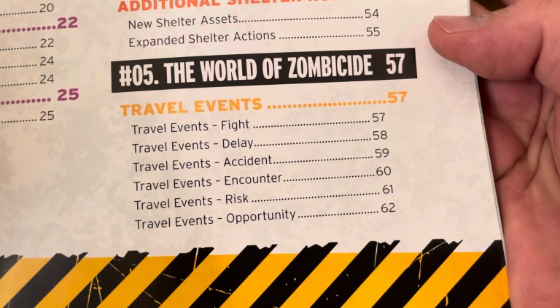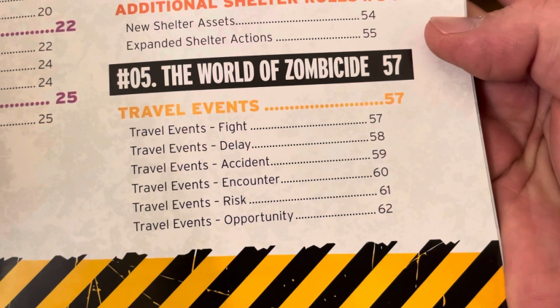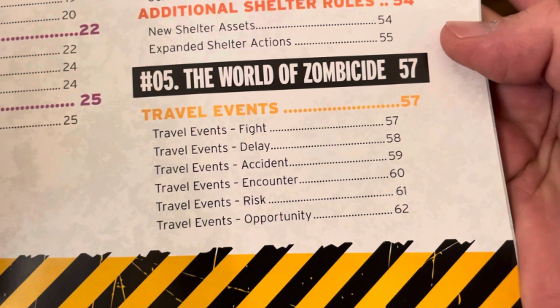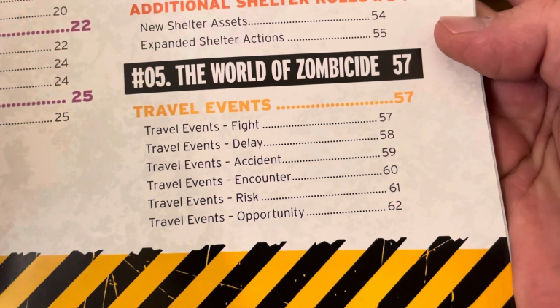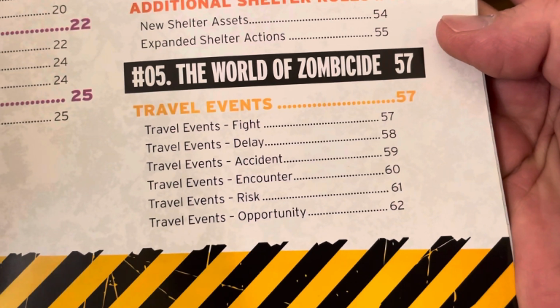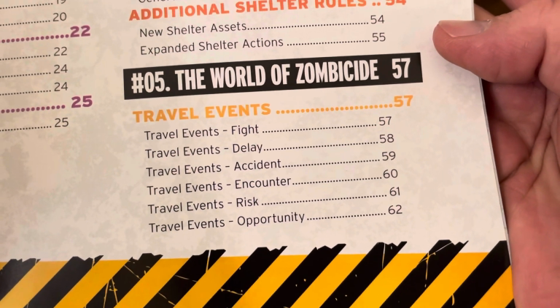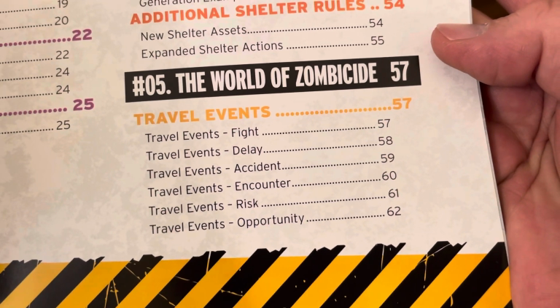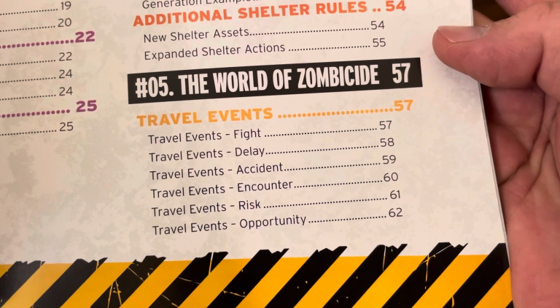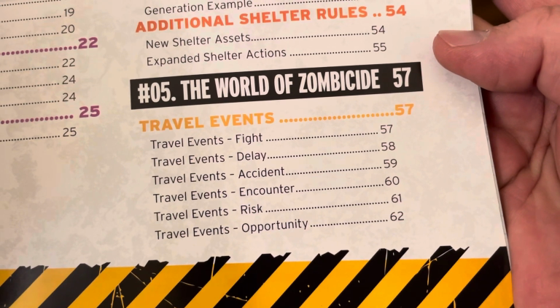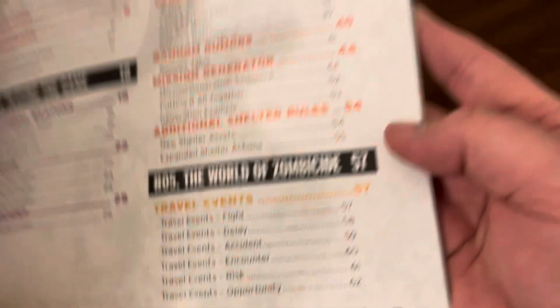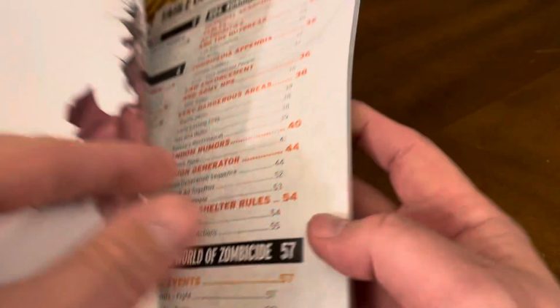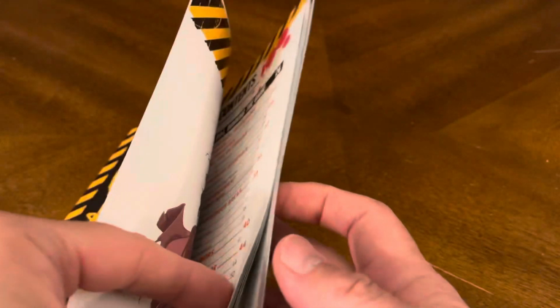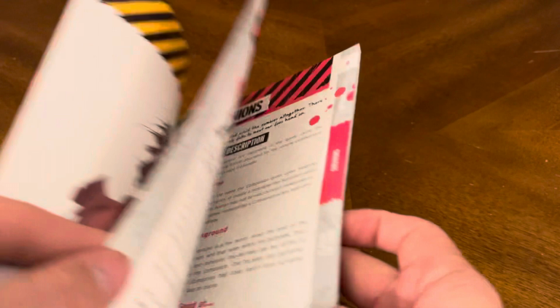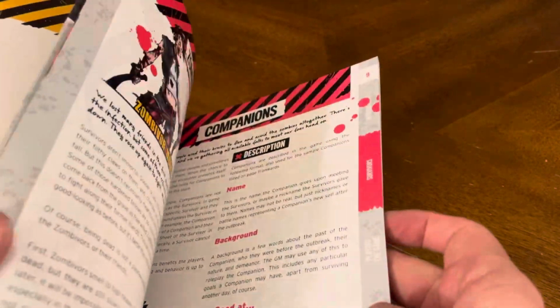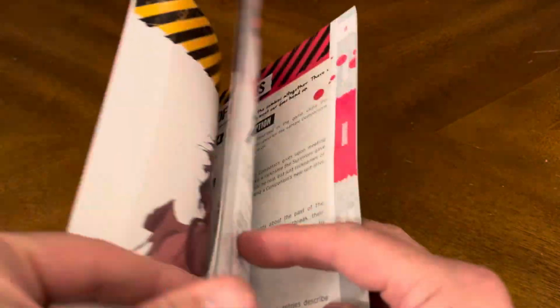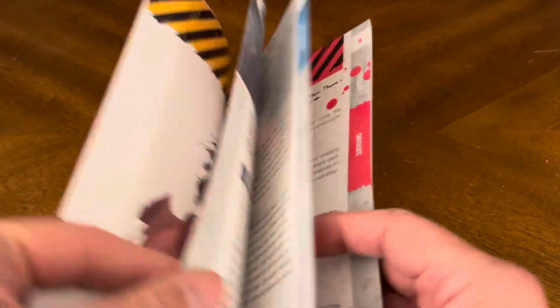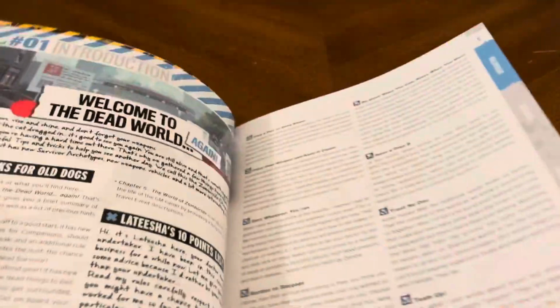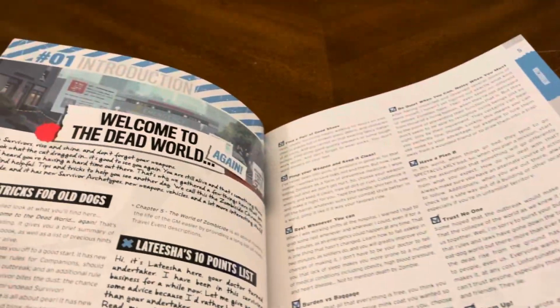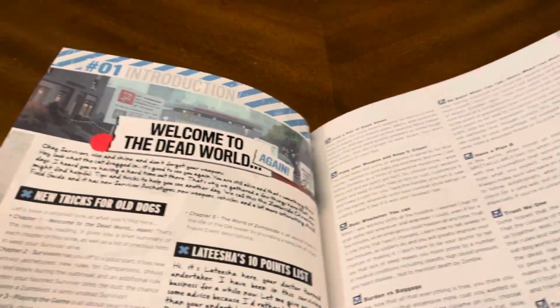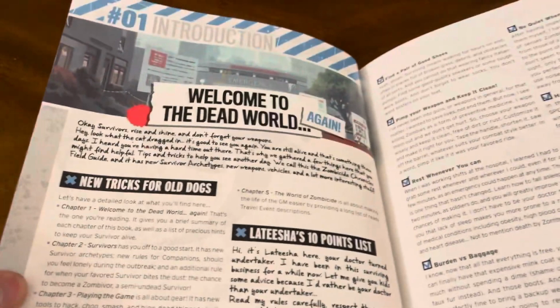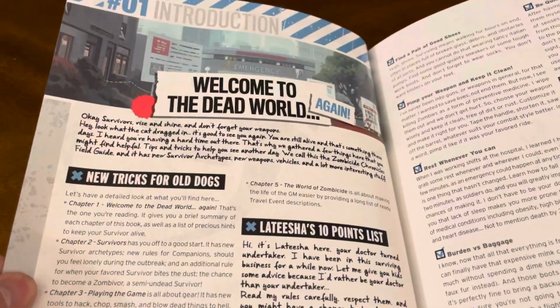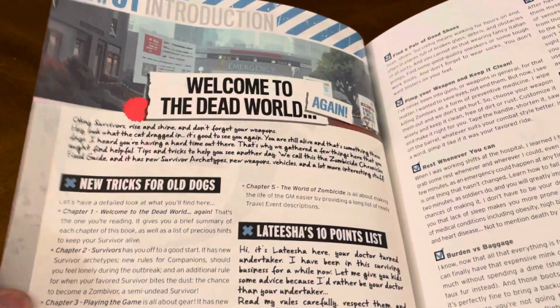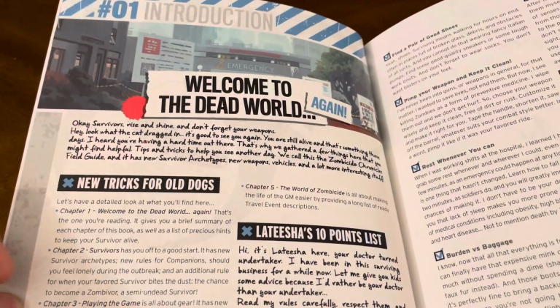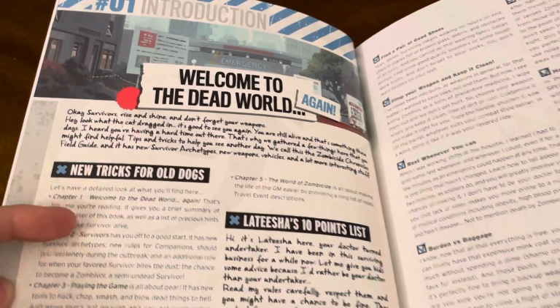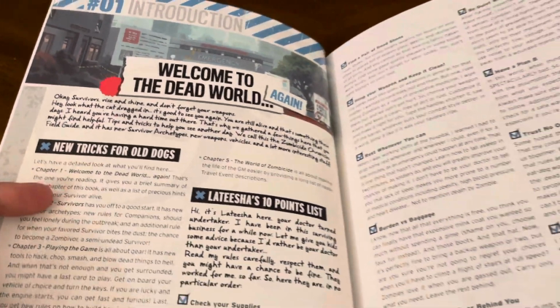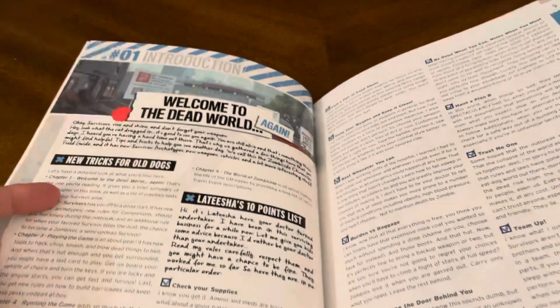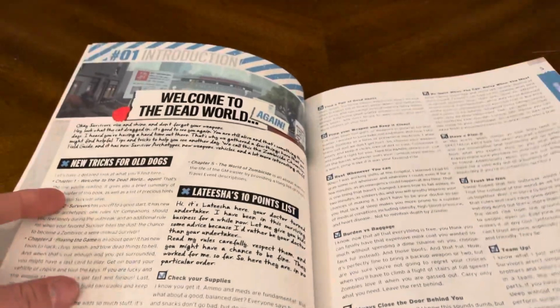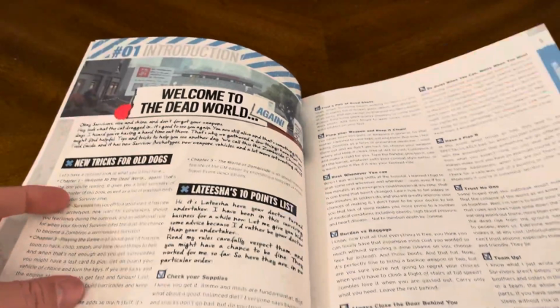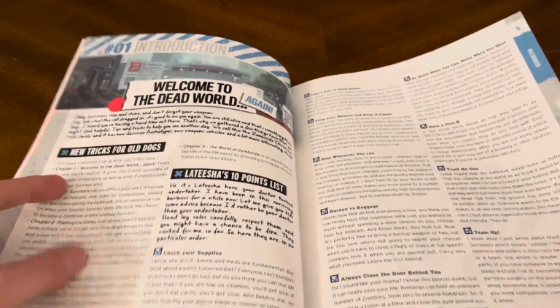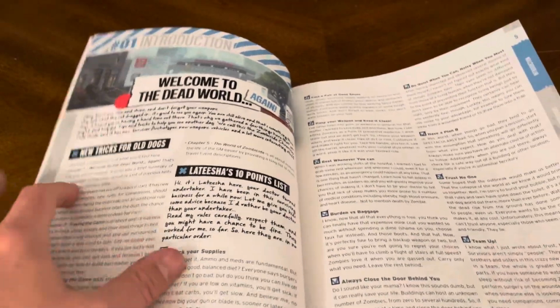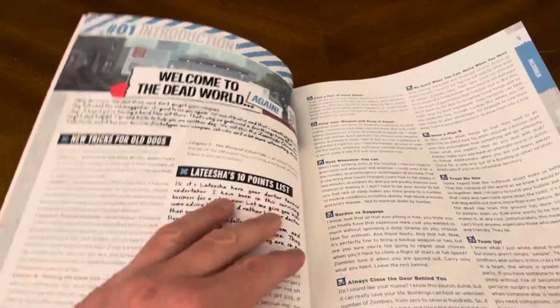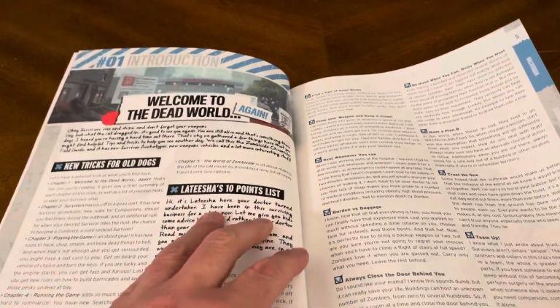Travel event categories include: flight, fight, delay, accident, encounter, risk, and opportunity. Welcome to the dead world — new tricks for old dogs. Letitia's 10 point list.